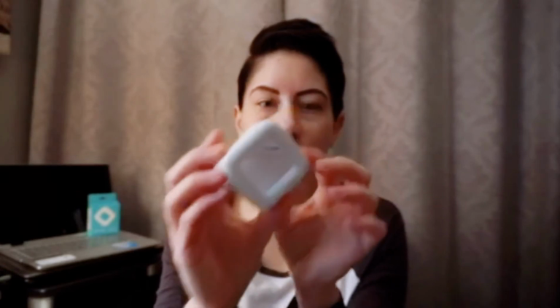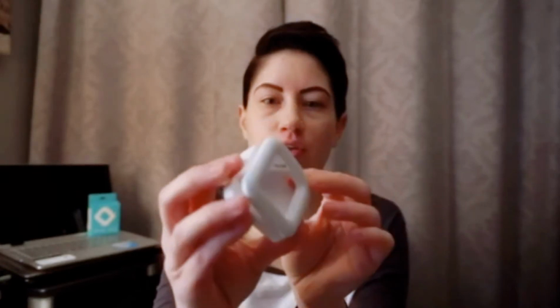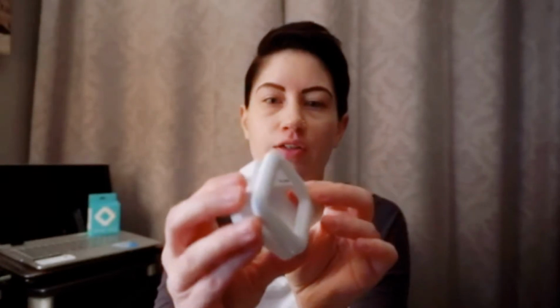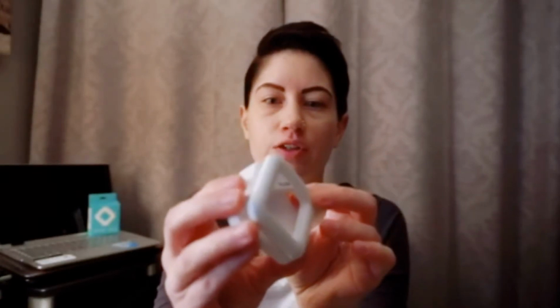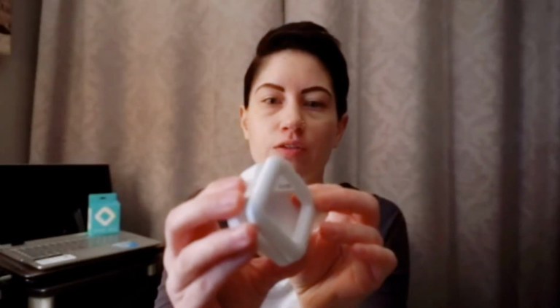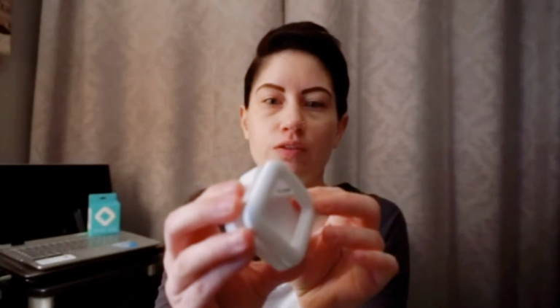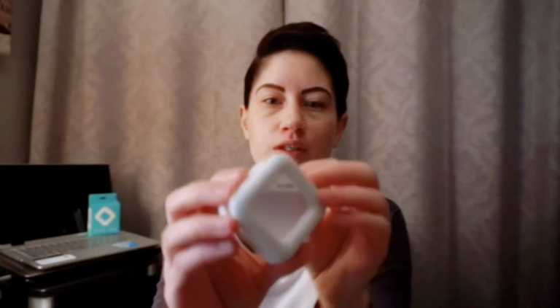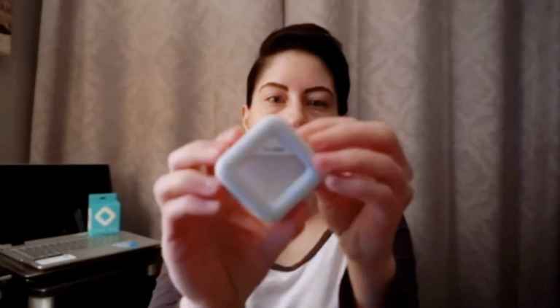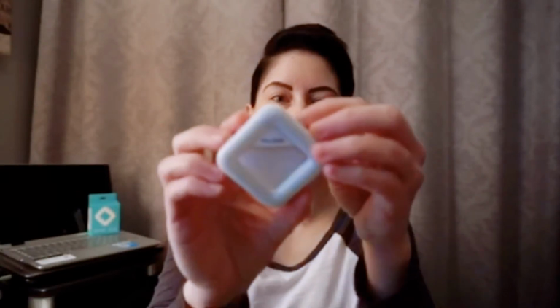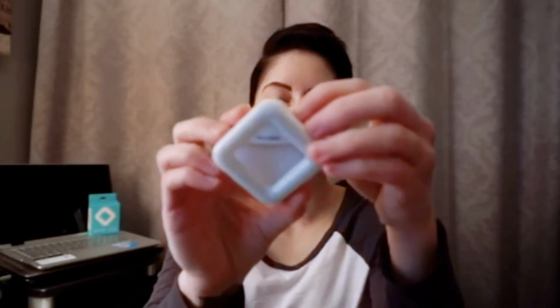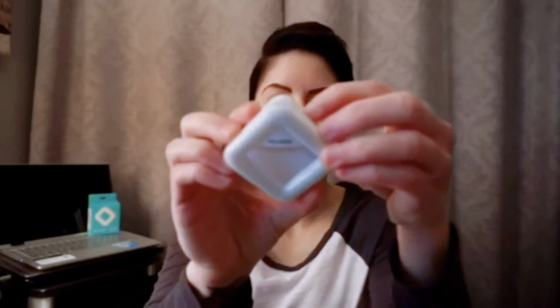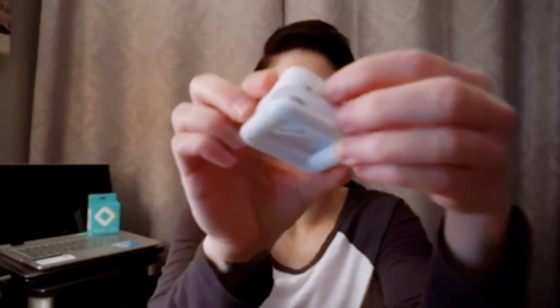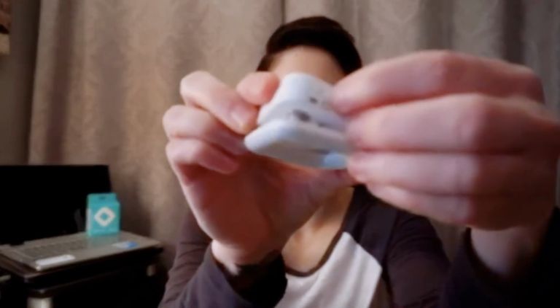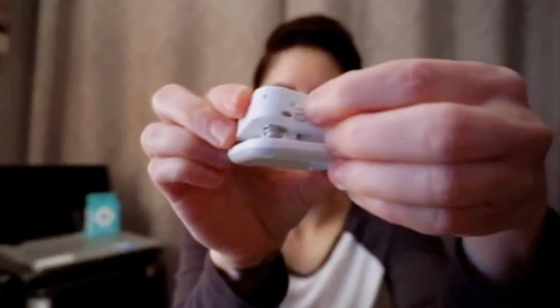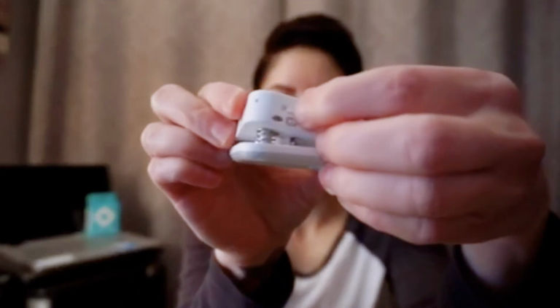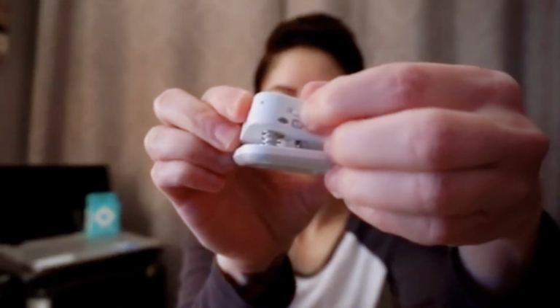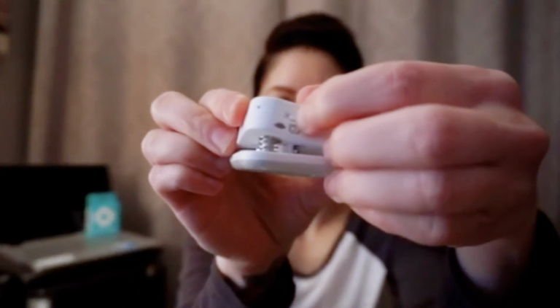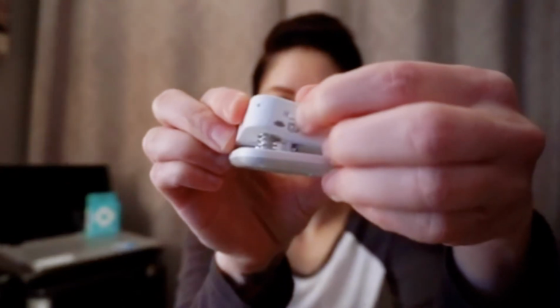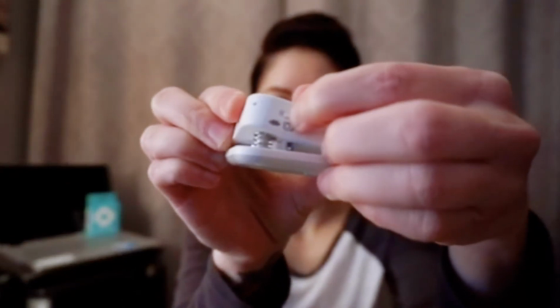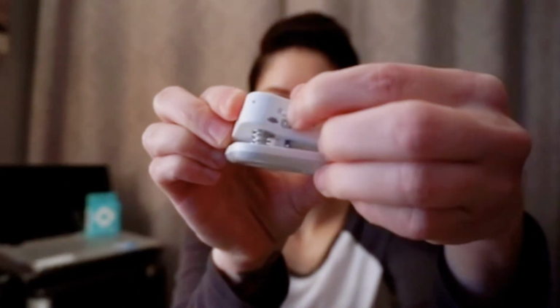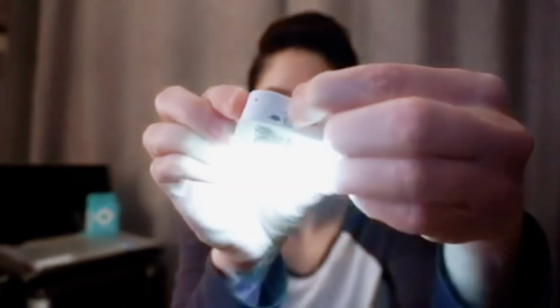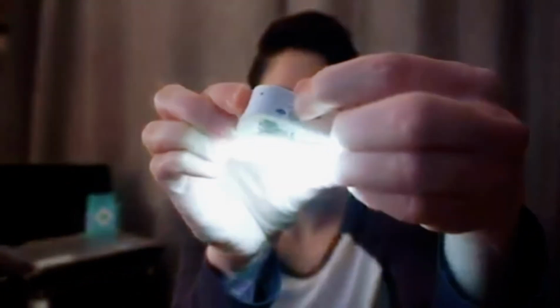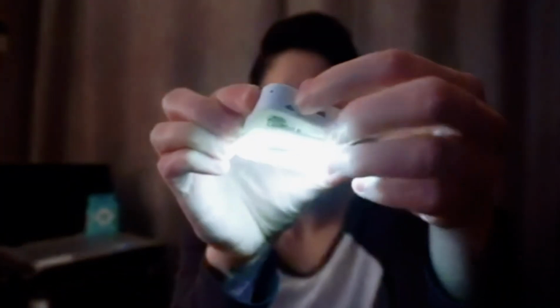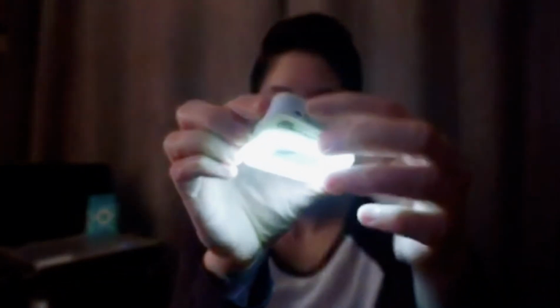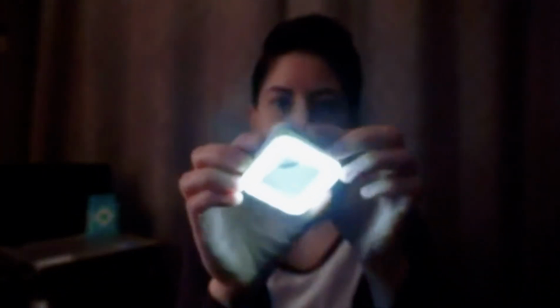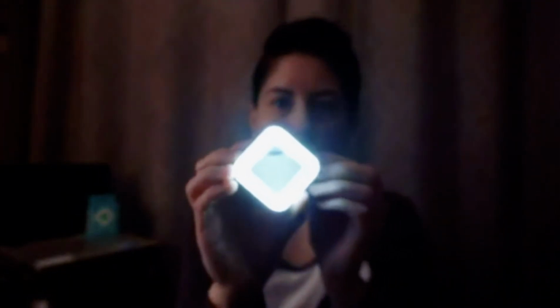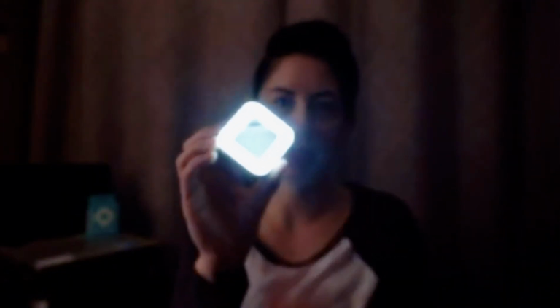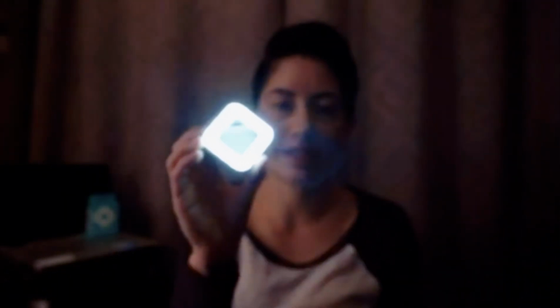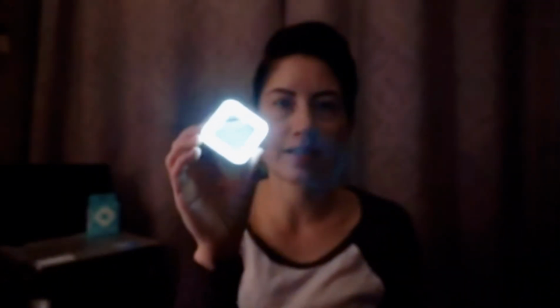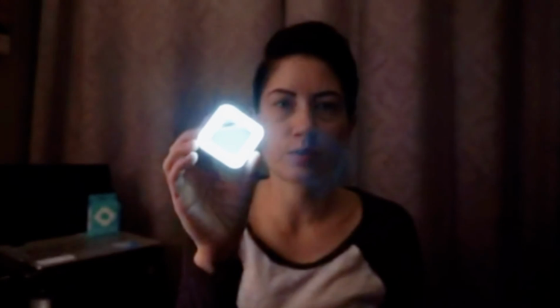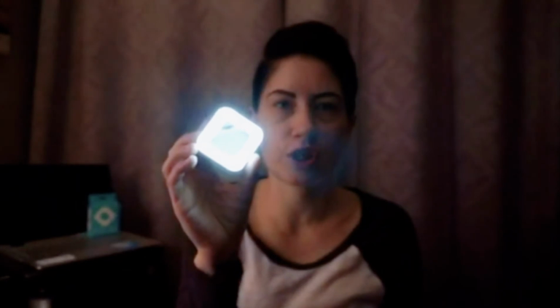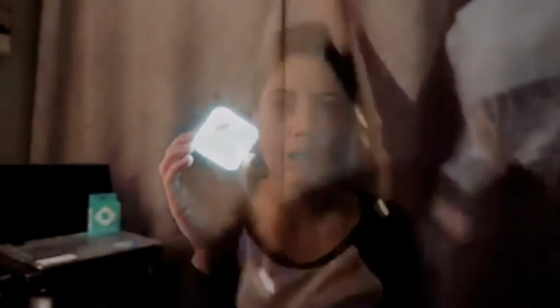I will also demonstrate how it works as a purse light. All you do is switch over to that setting, and after 15 seconds it will shut off.